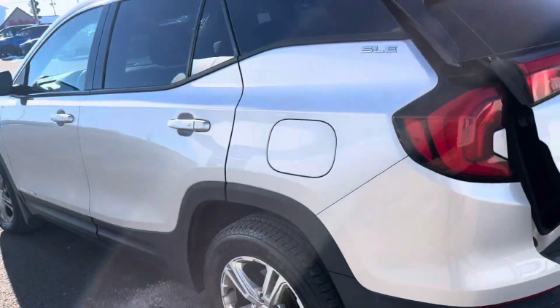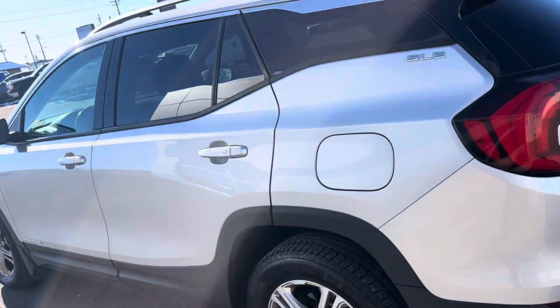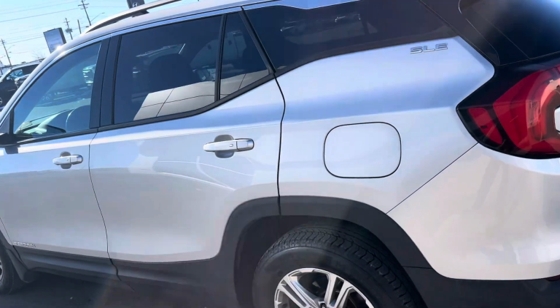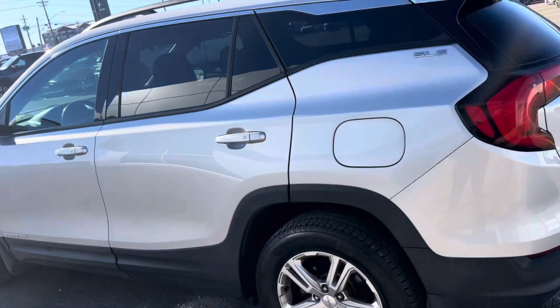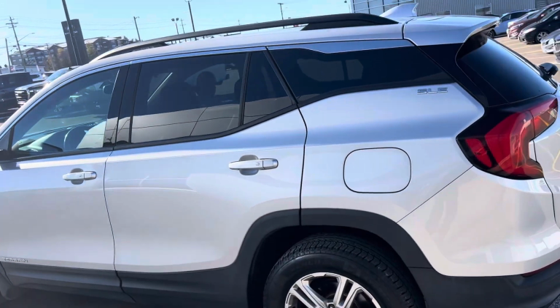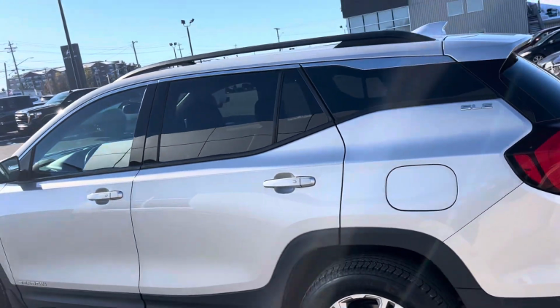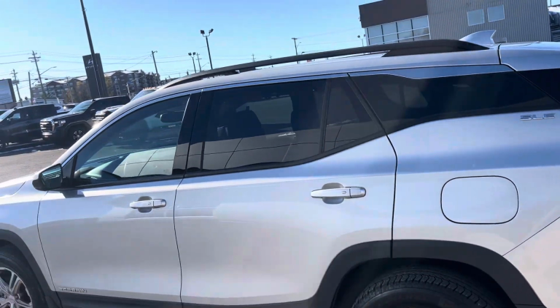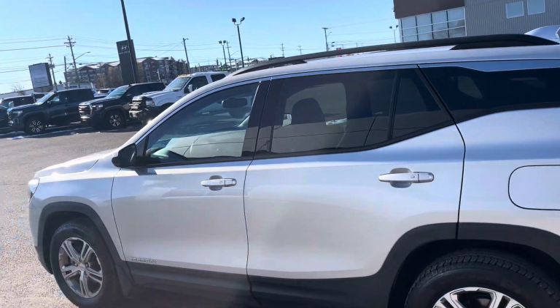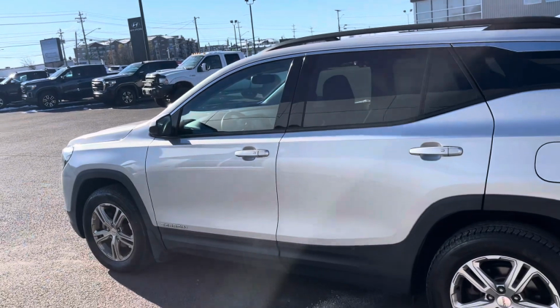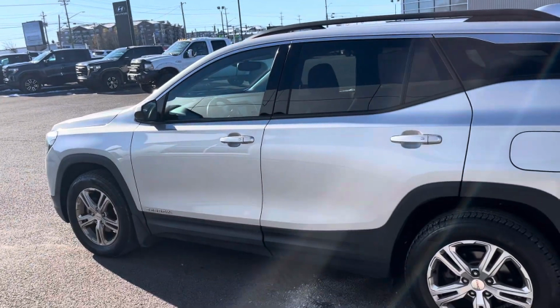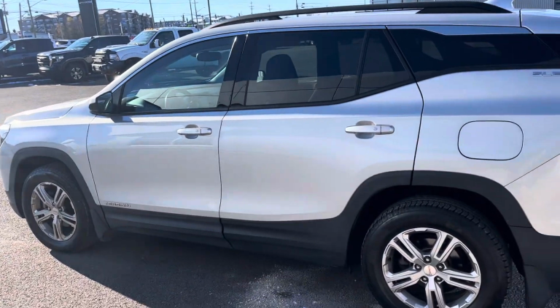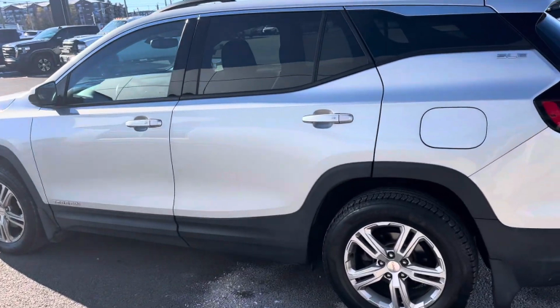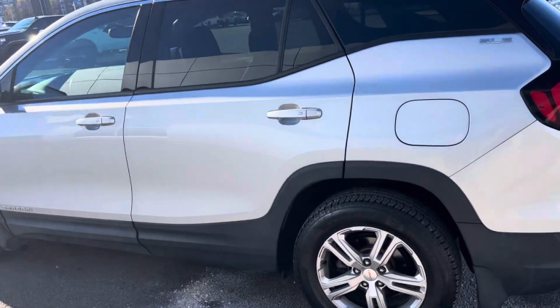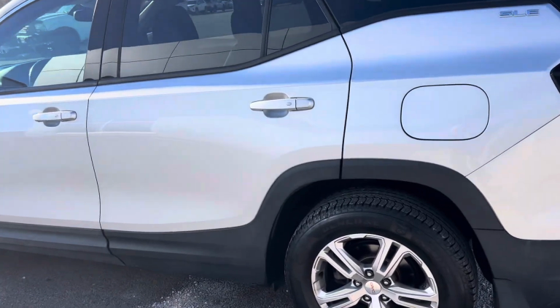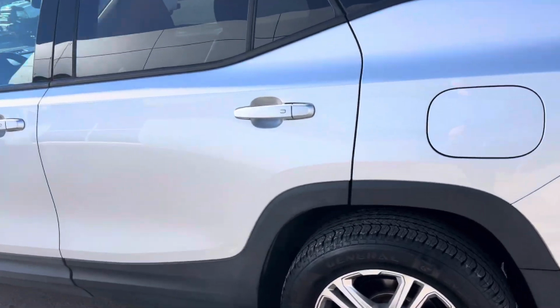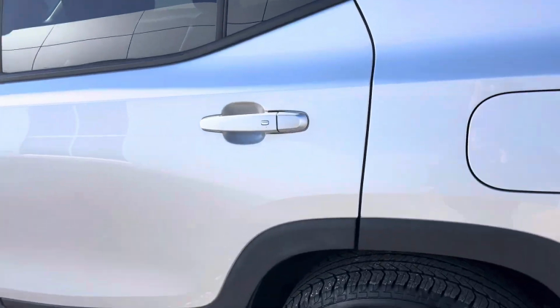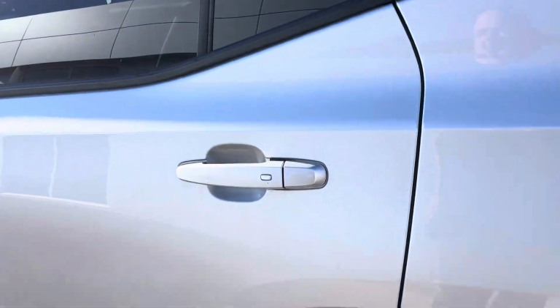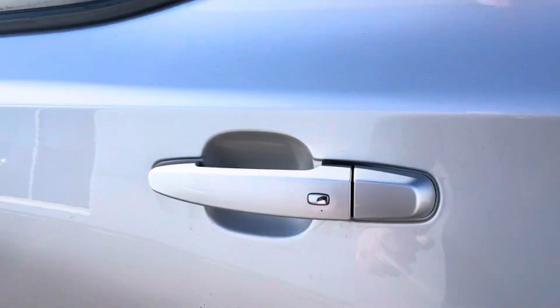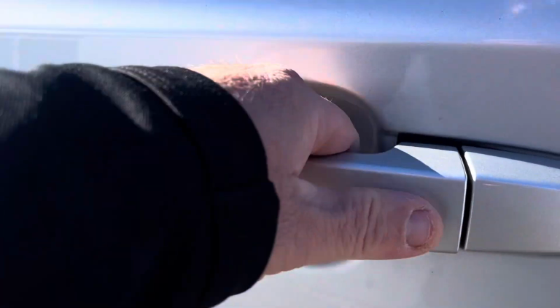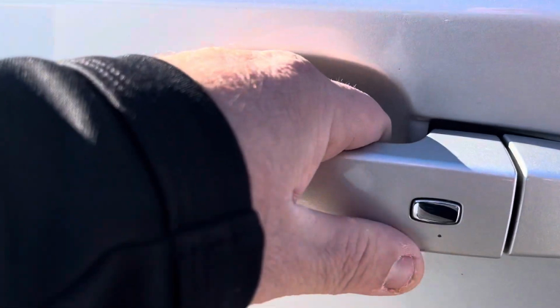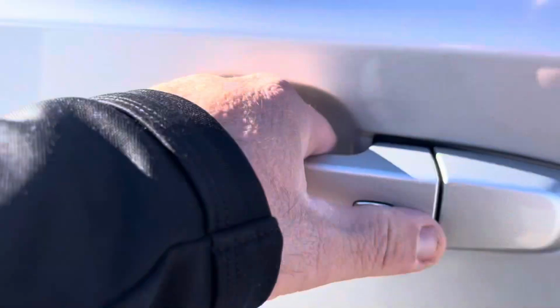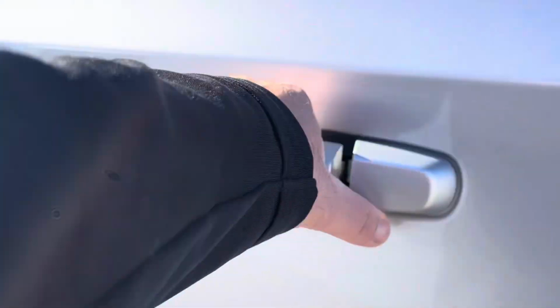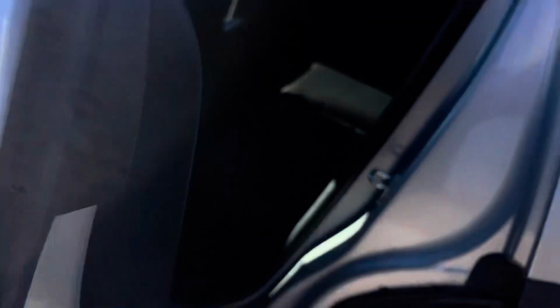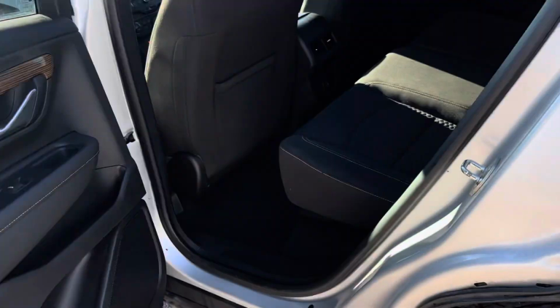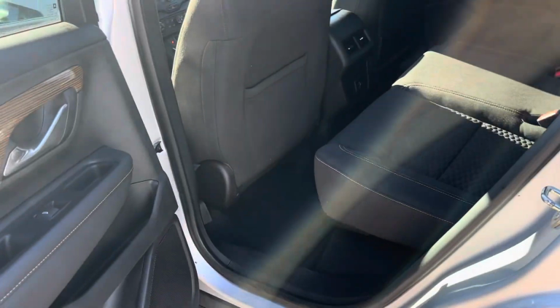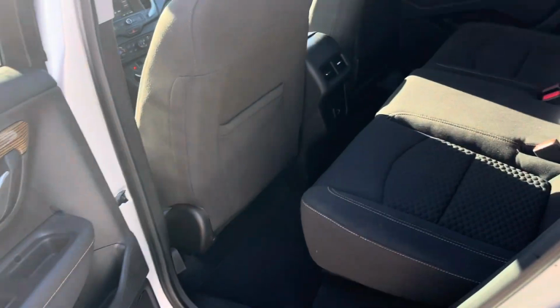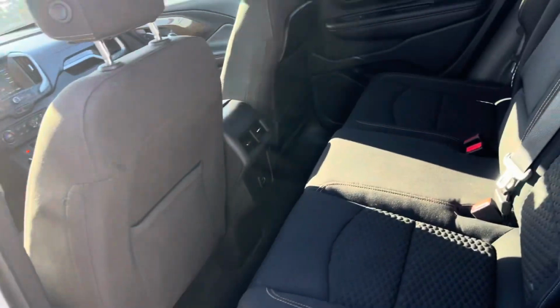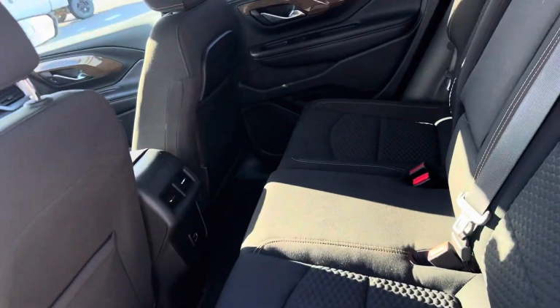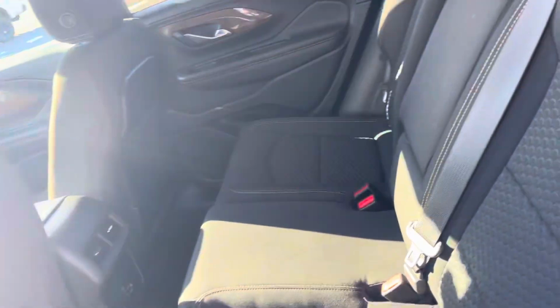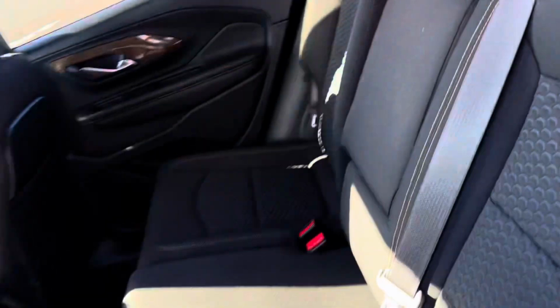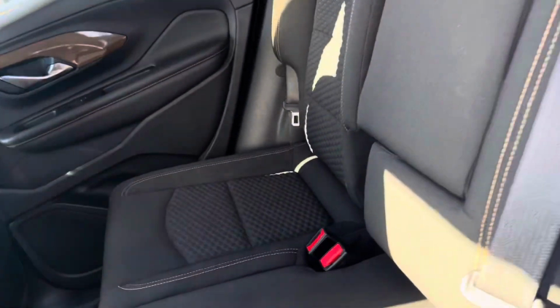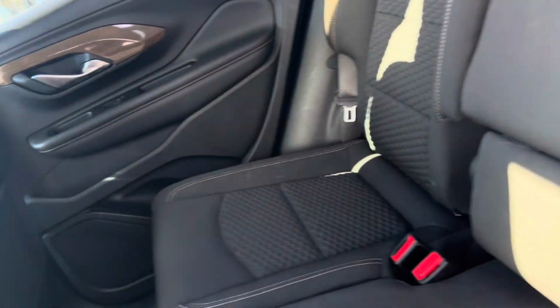This is an SLE model. It's in good shape. Shows well for 2018. Has passive locks on all four door handles. Inside is nice and clean, cloth interior.